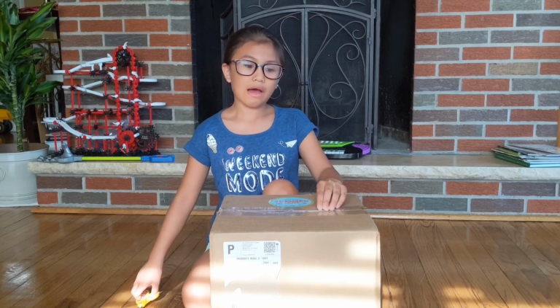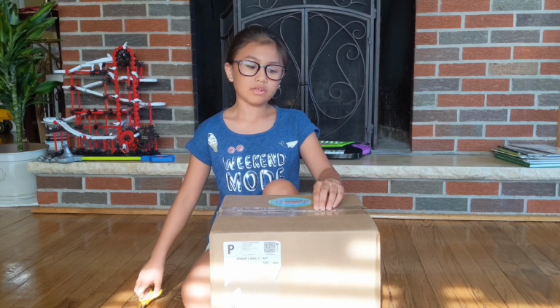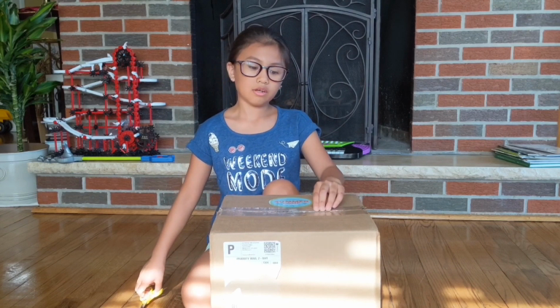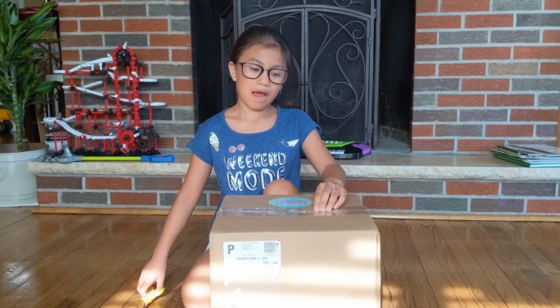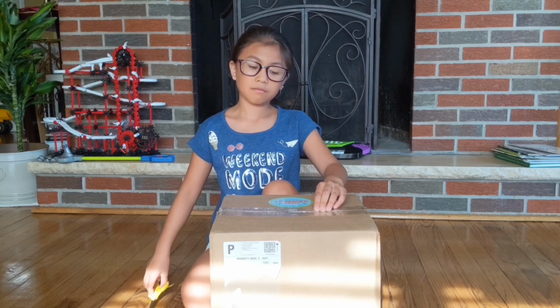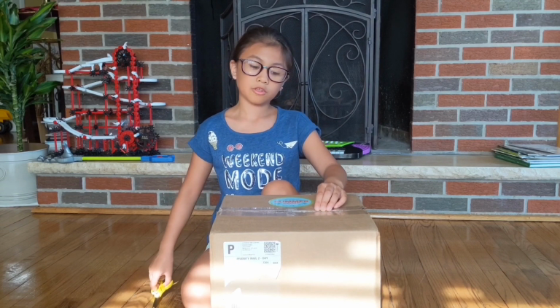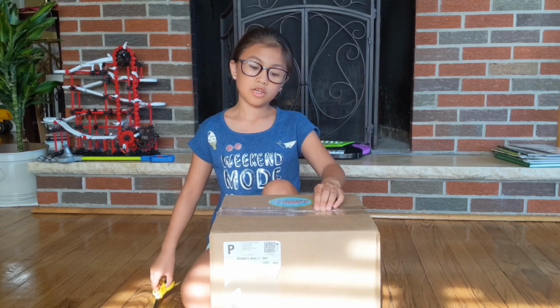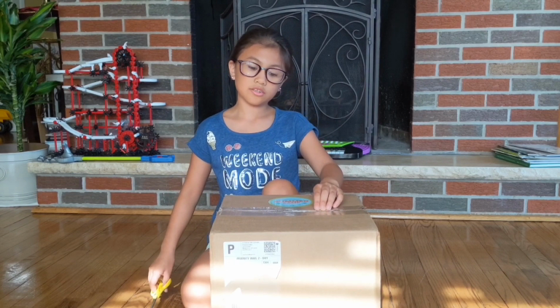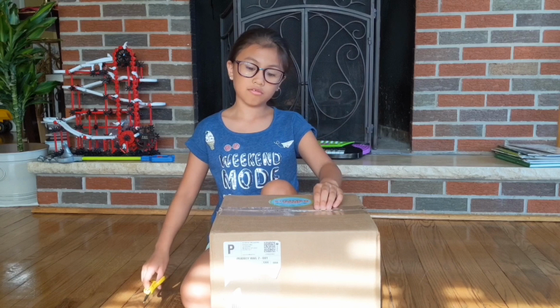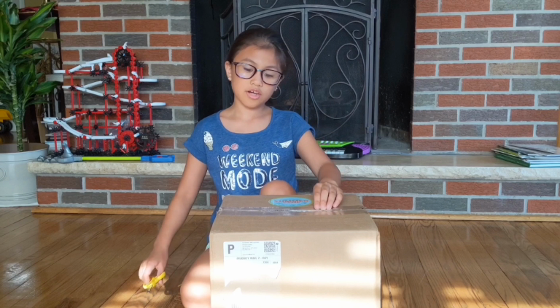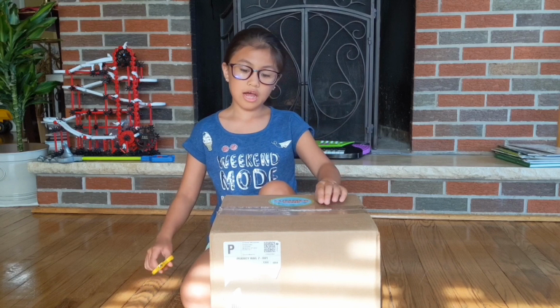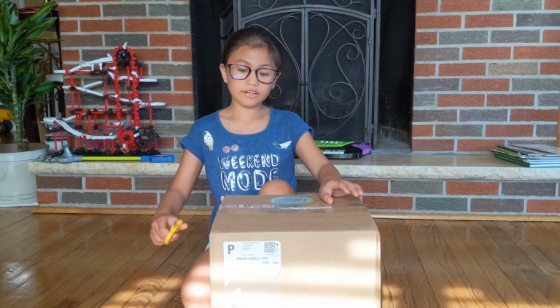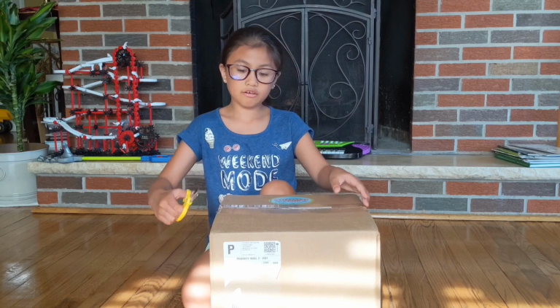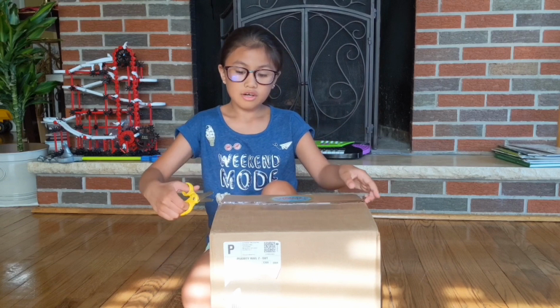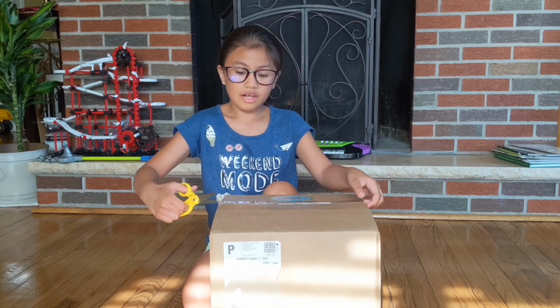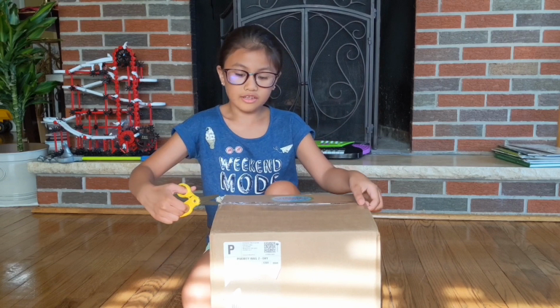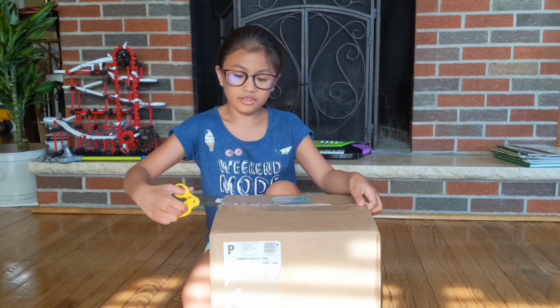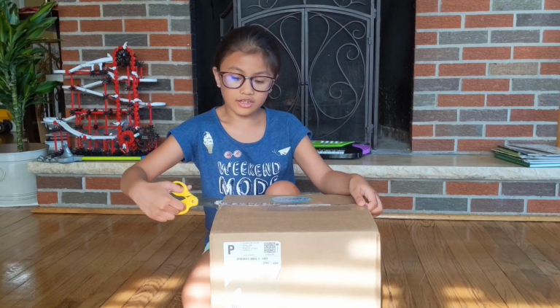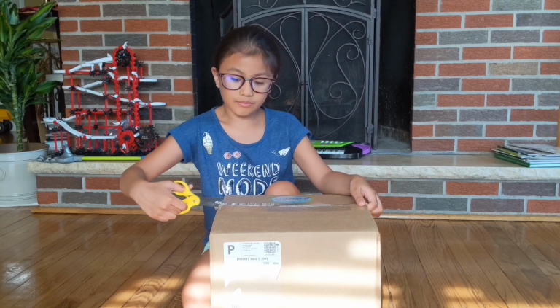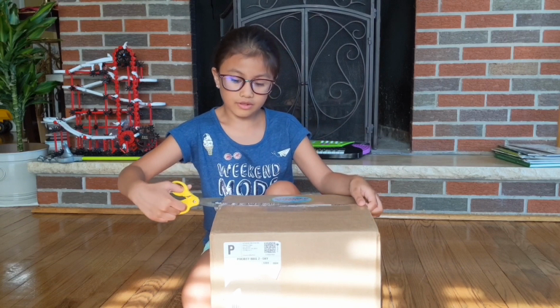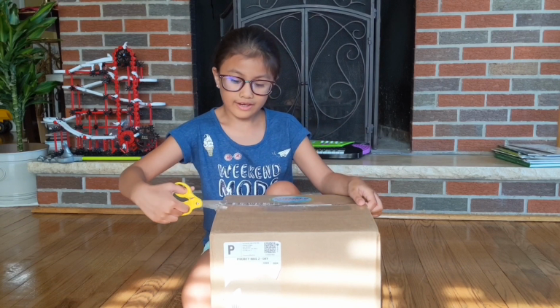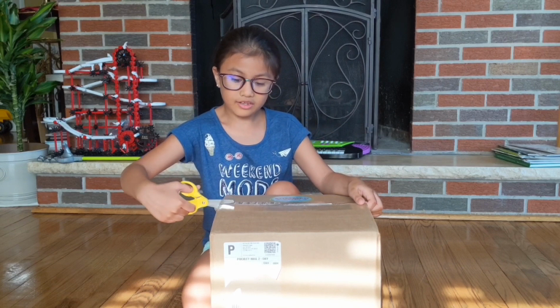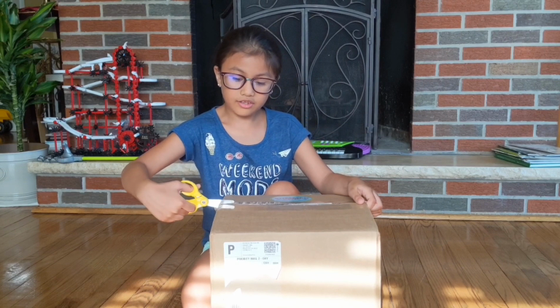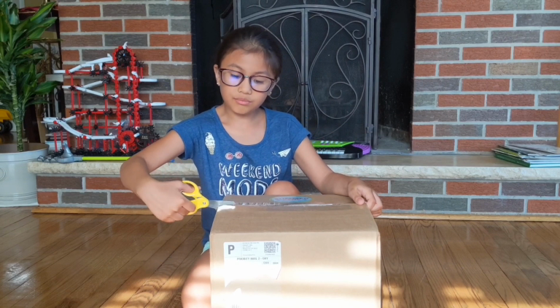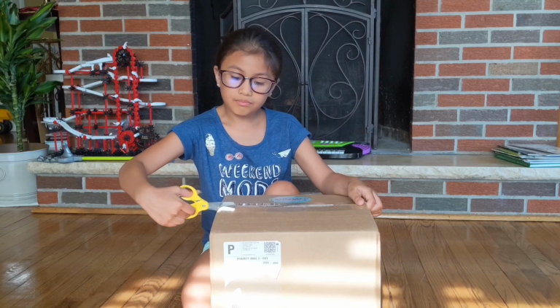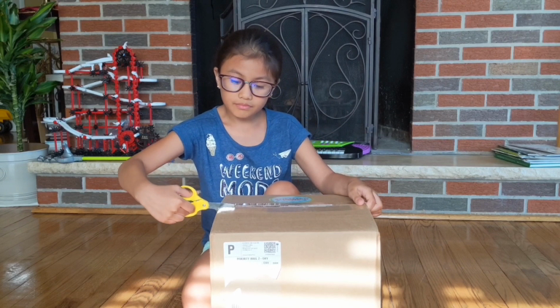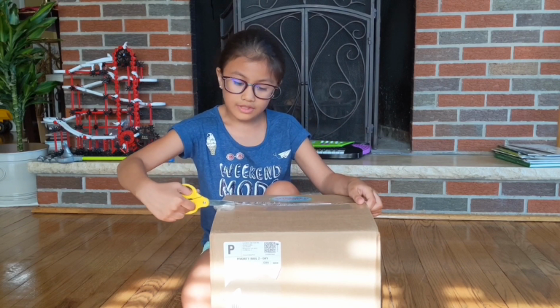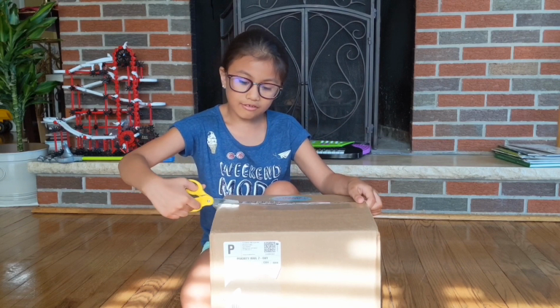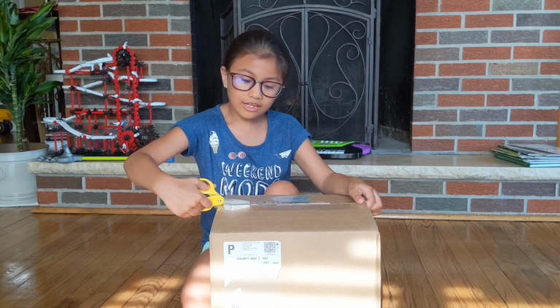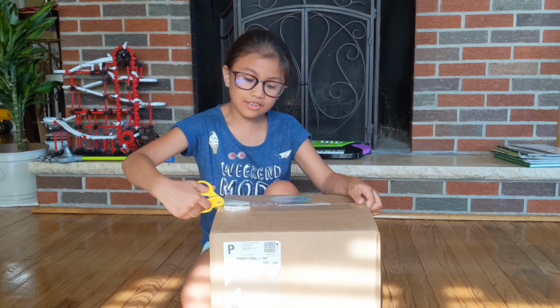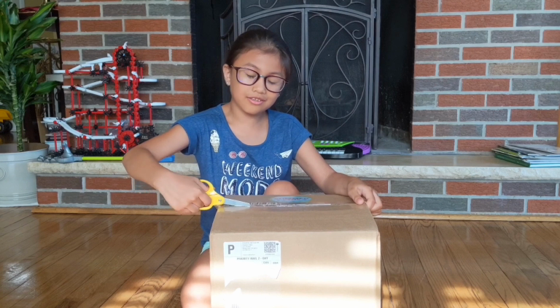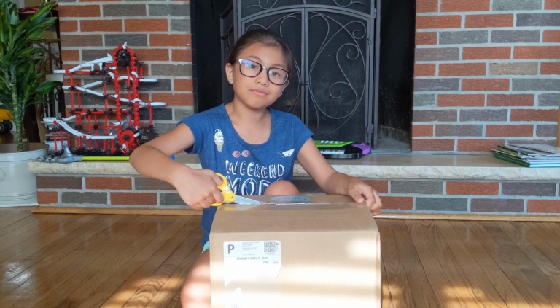She gave this to me and I appreciate it. I bet it will be fun. I already have a Little Passports, so I know this is going to be like that too. Now let's start.